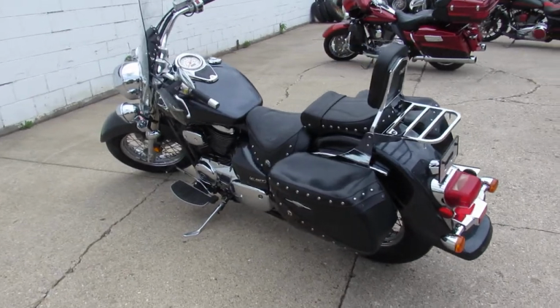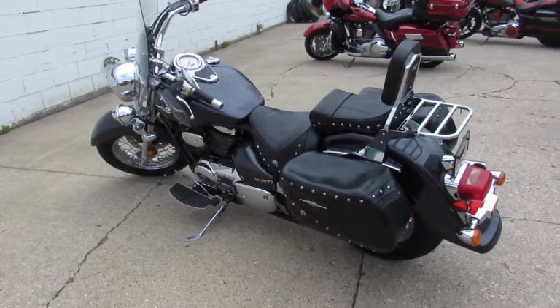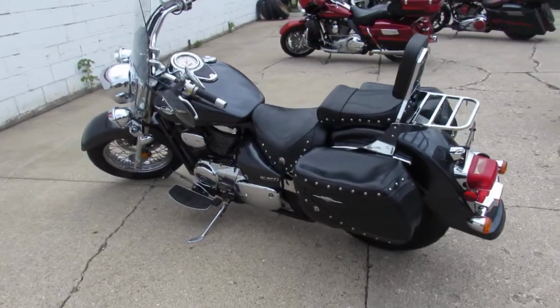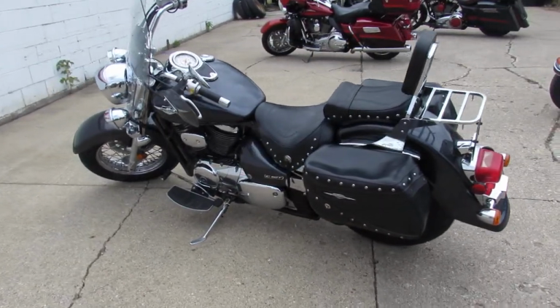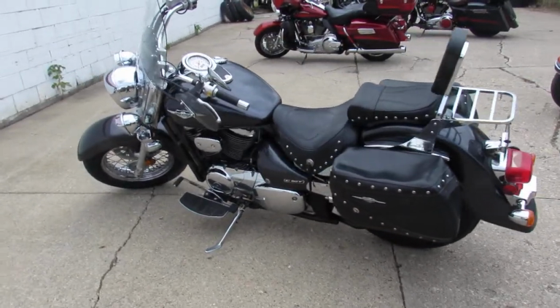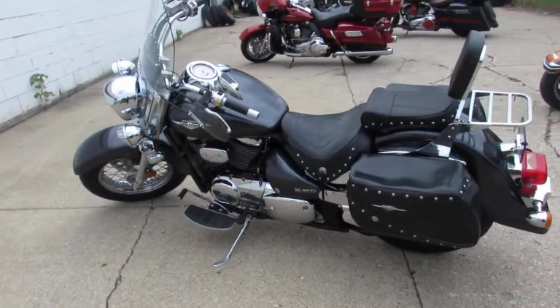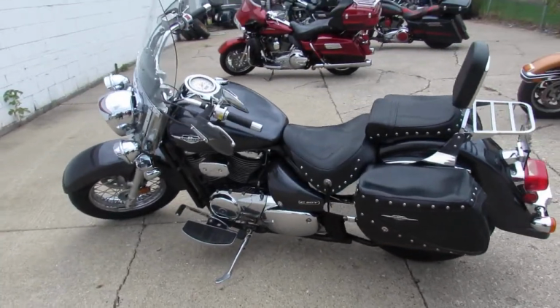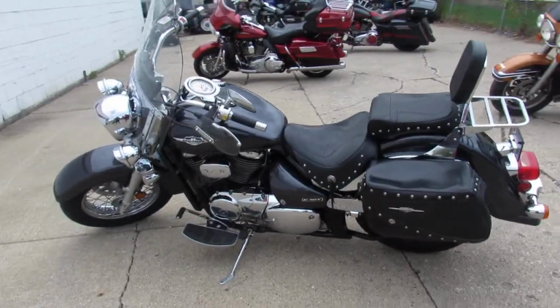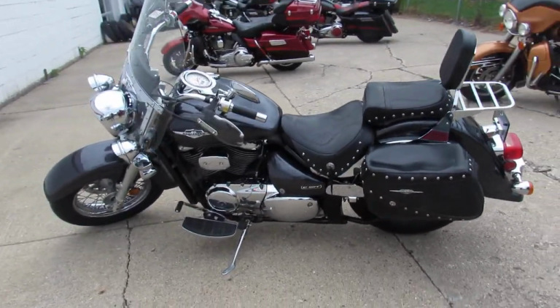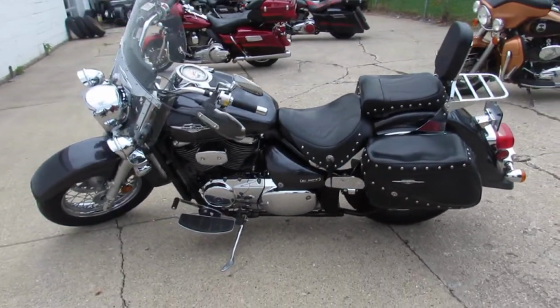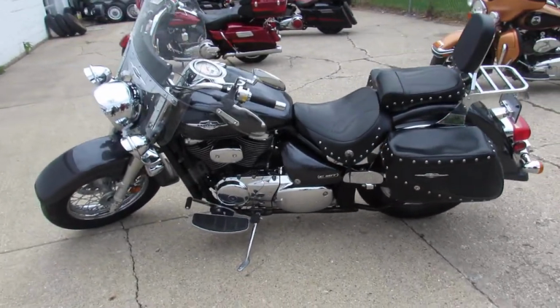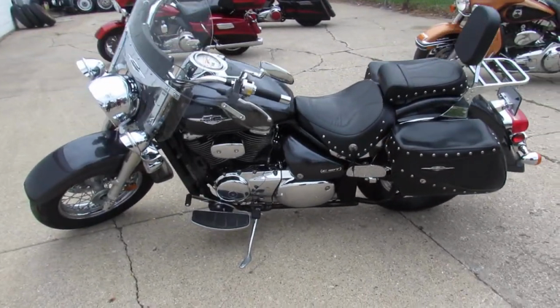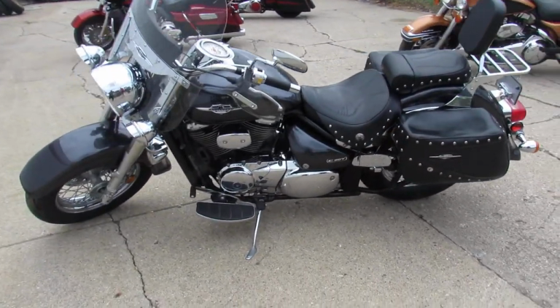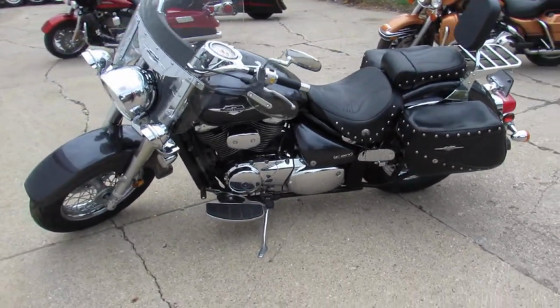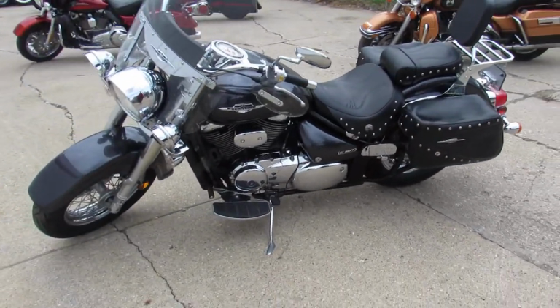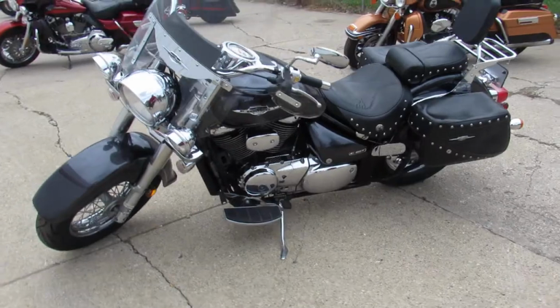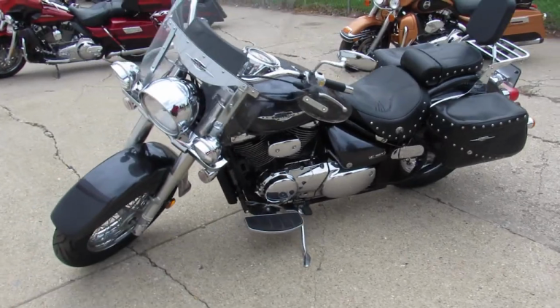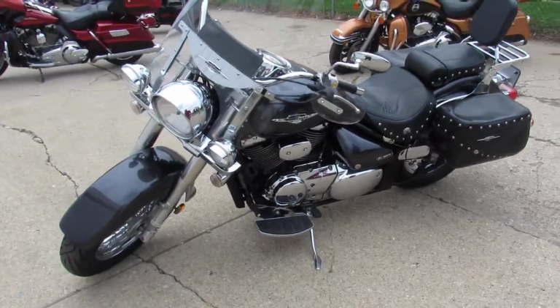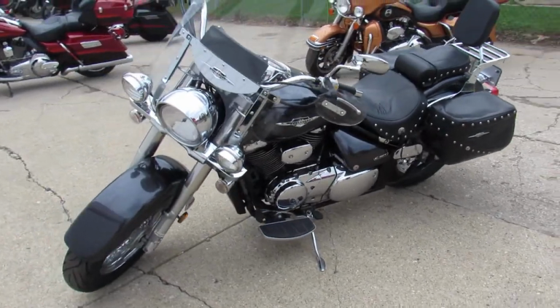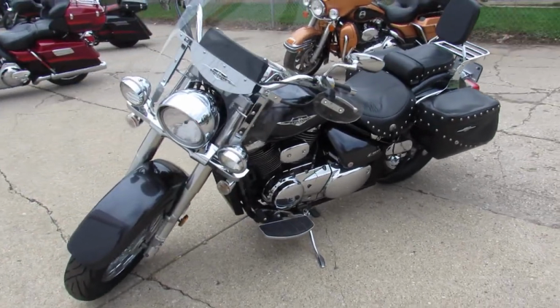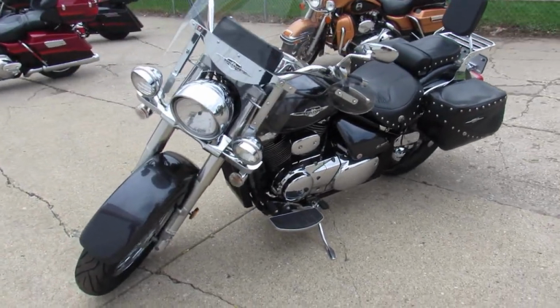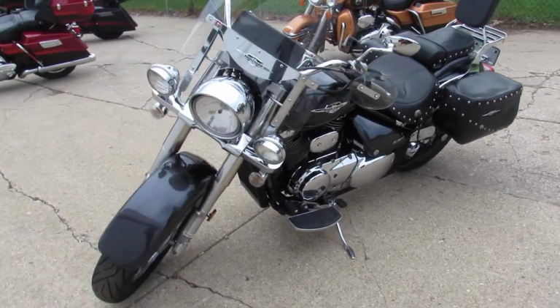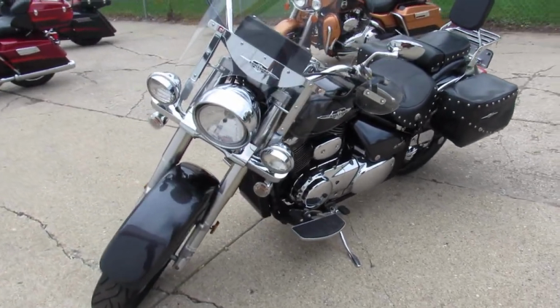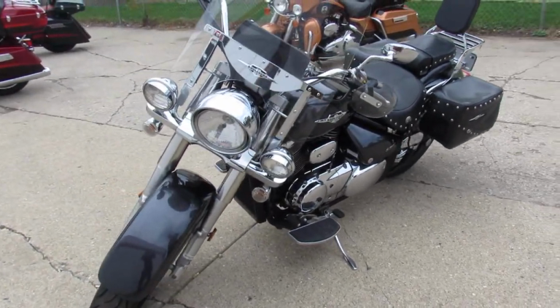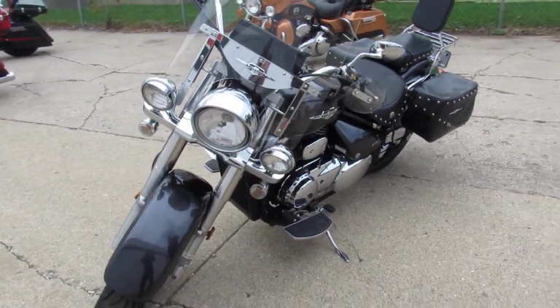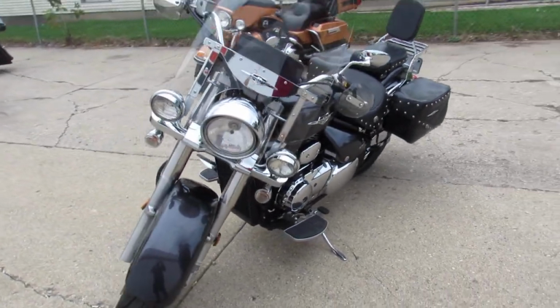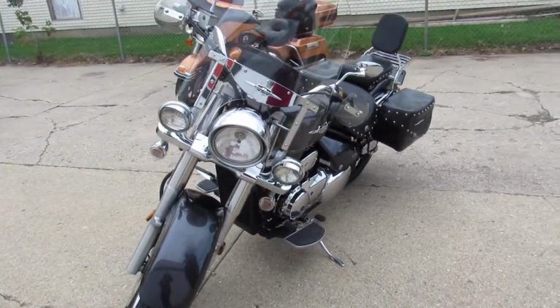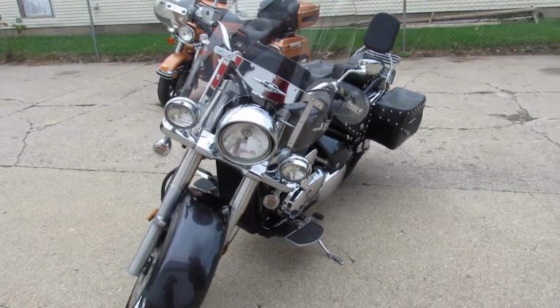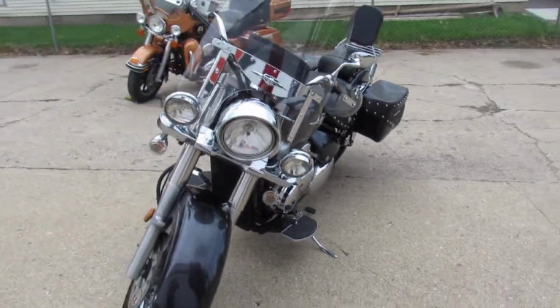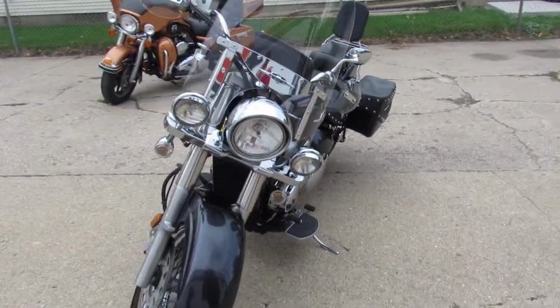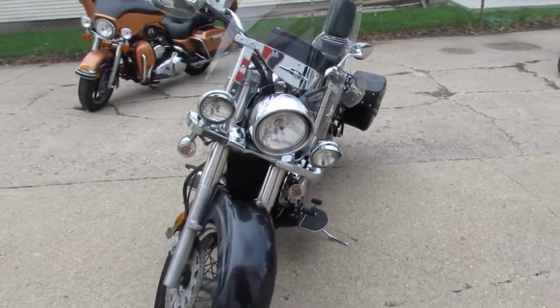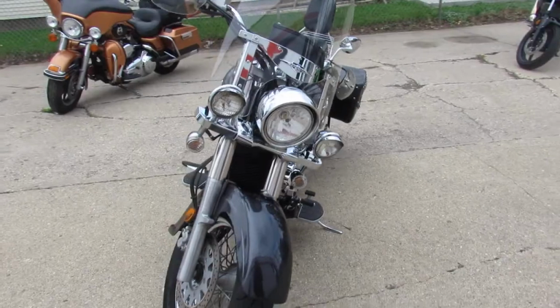That charcoal gray, super clean — this one has it all. Comes equipped with the windshield, saddlebags, backrests, floorboard, luggage rack, tons of chrome.